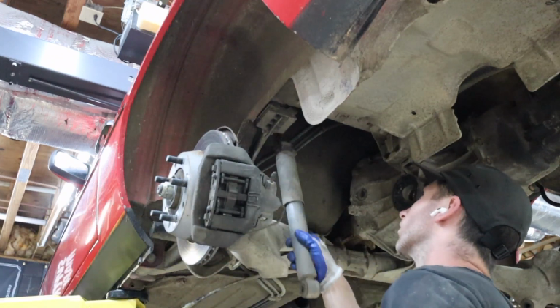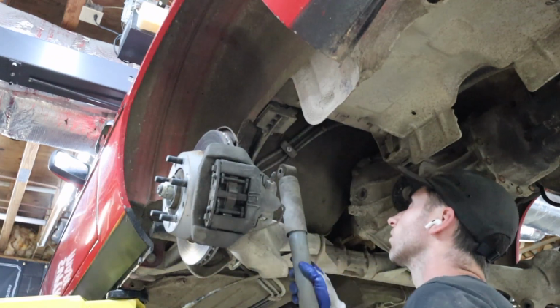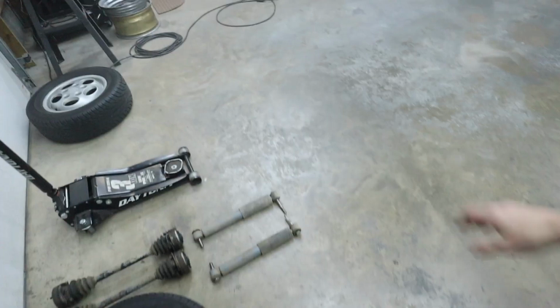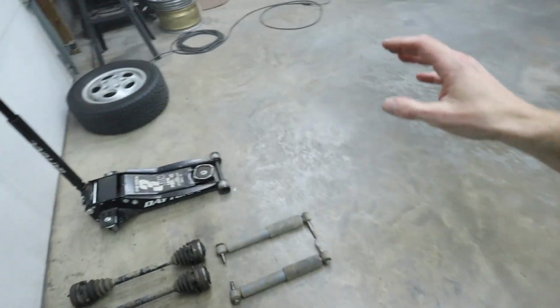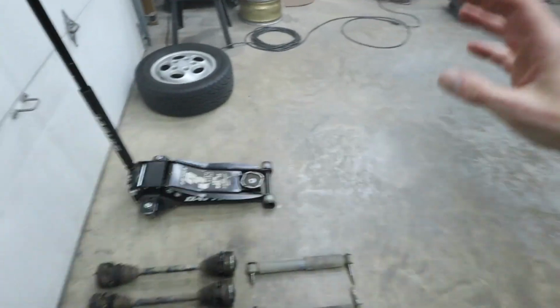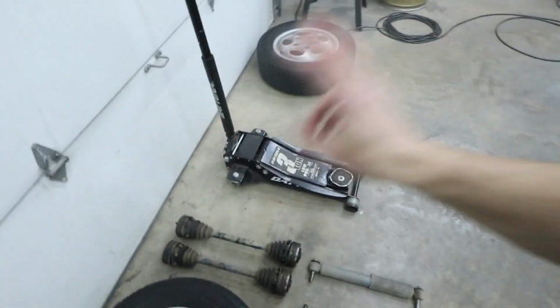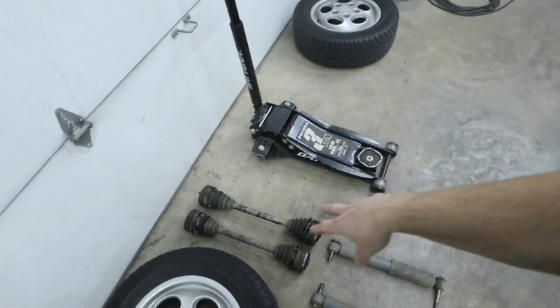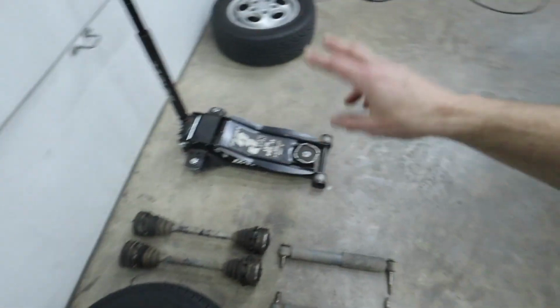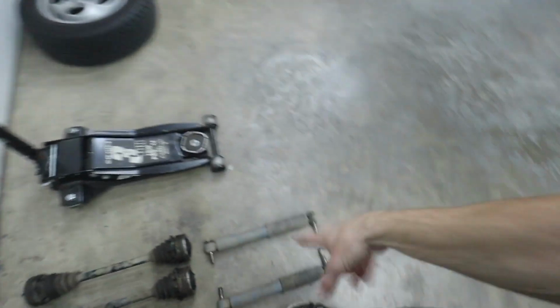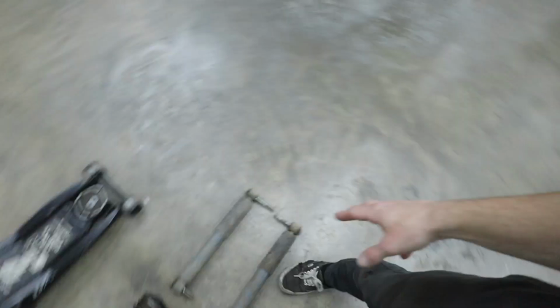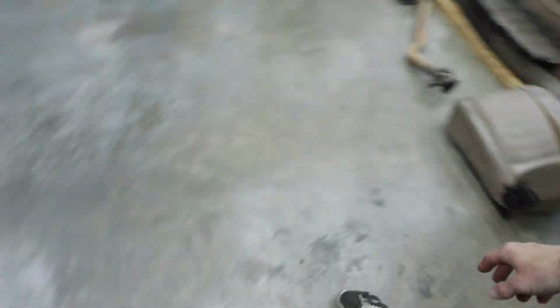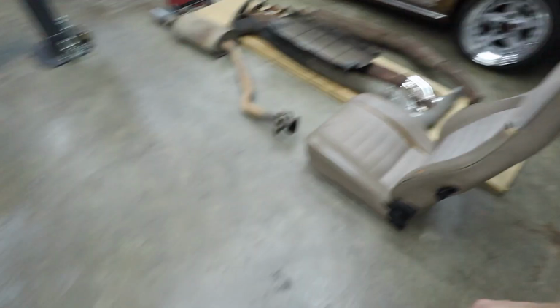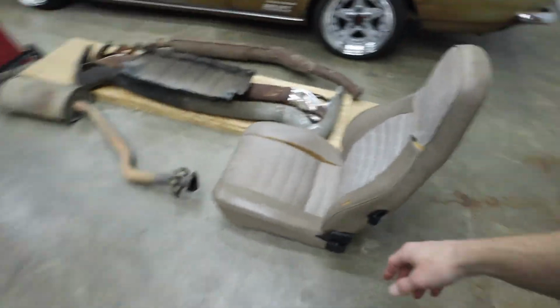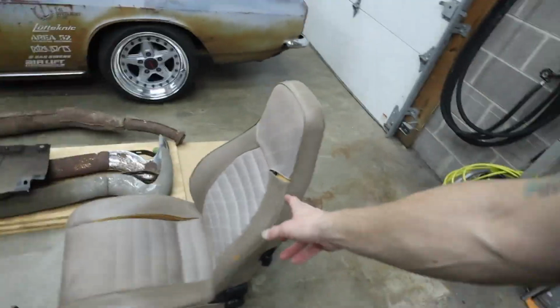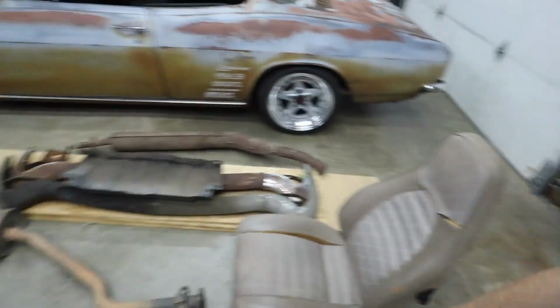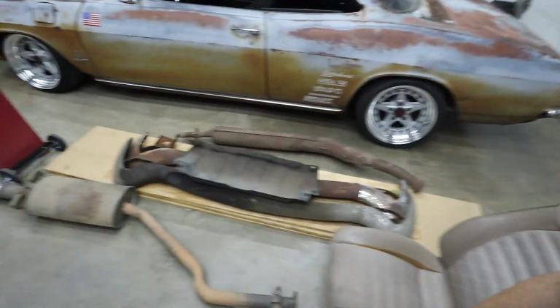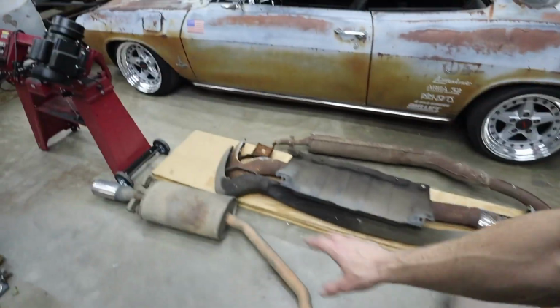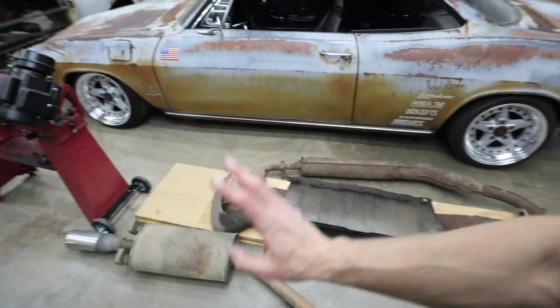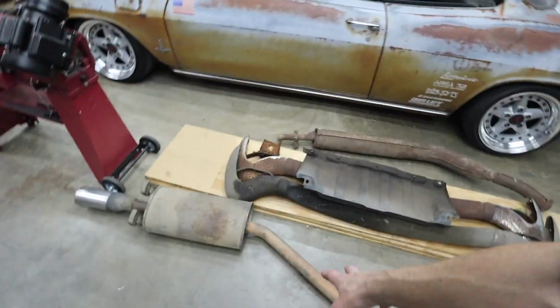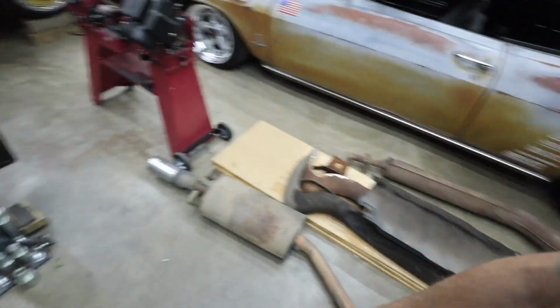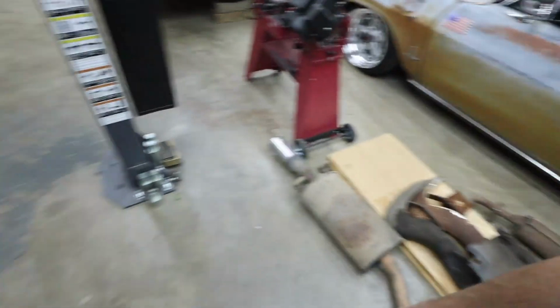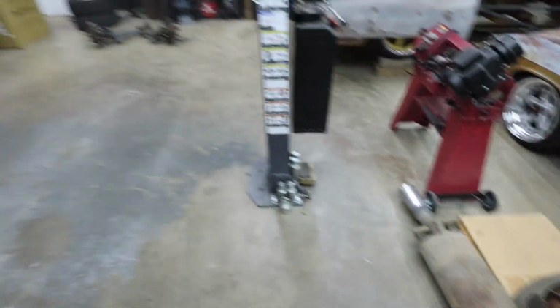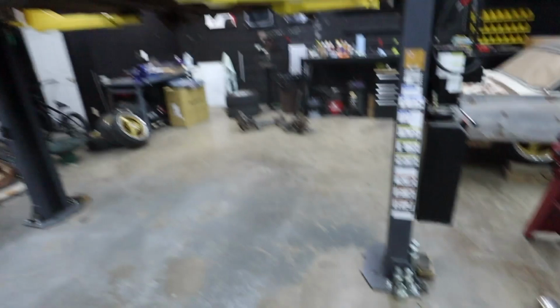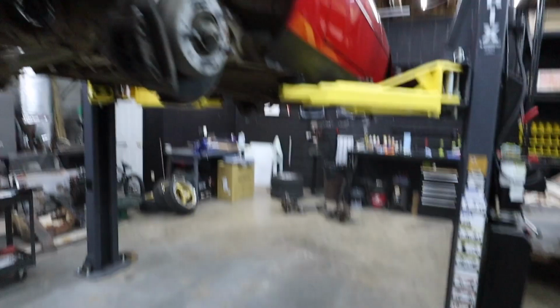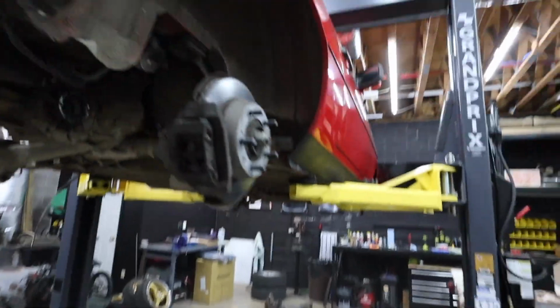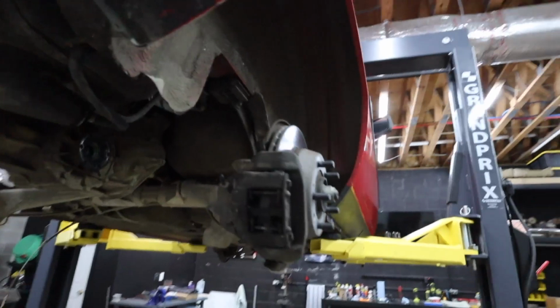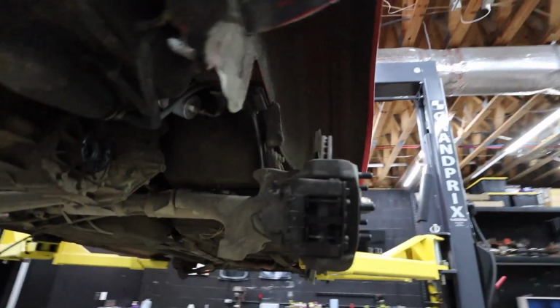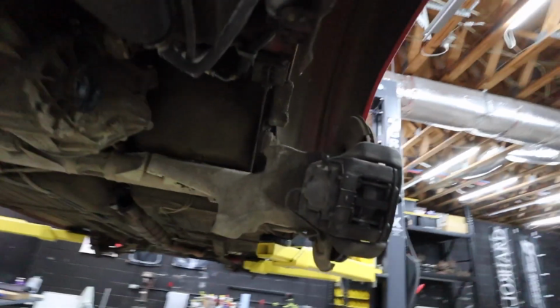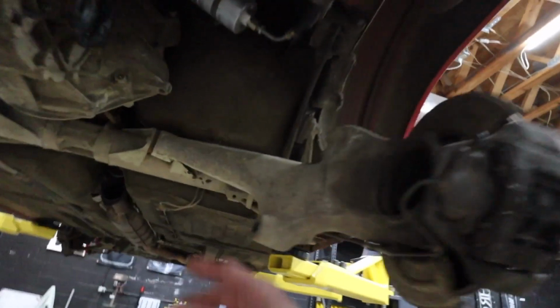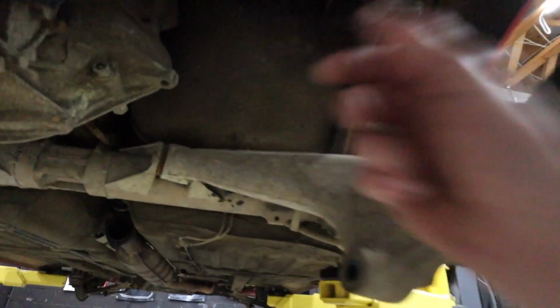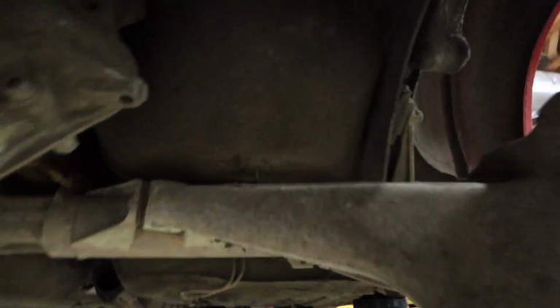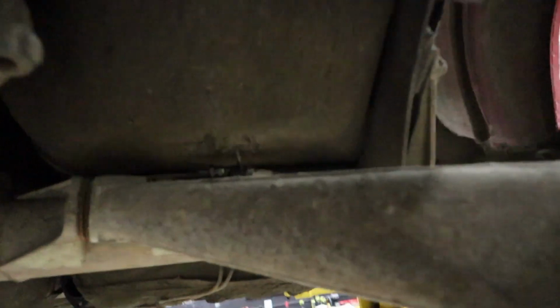Alright guys, axles are out, shocks are out, driver's seat's out, exhaust is out, and brake lines are separated.